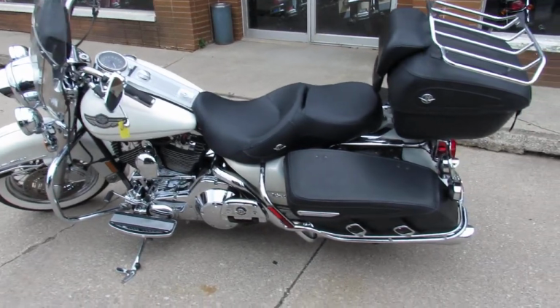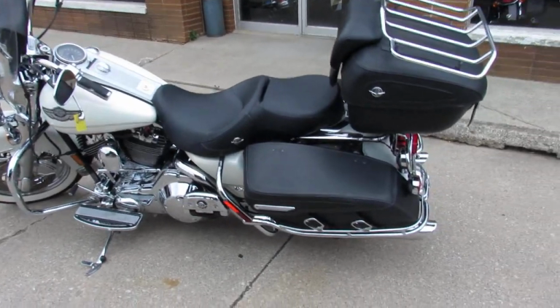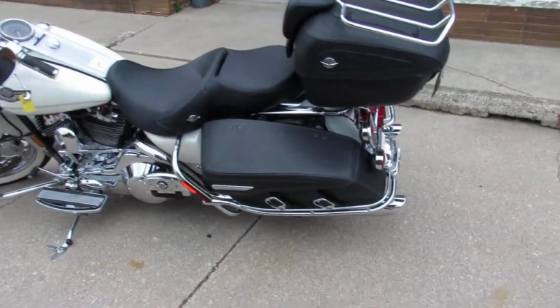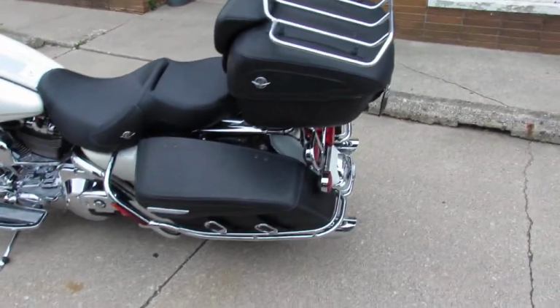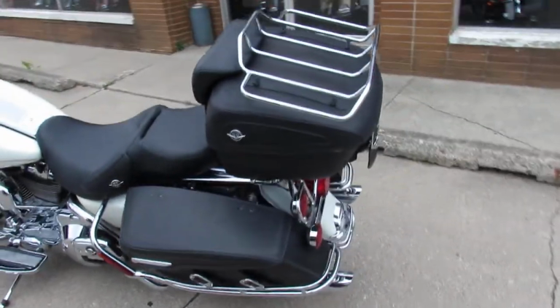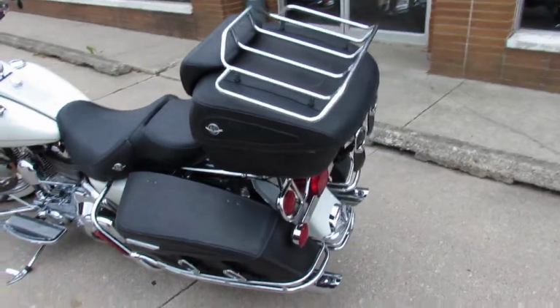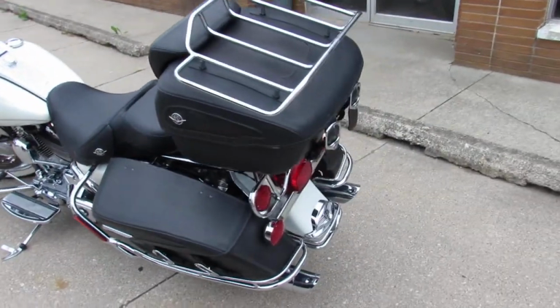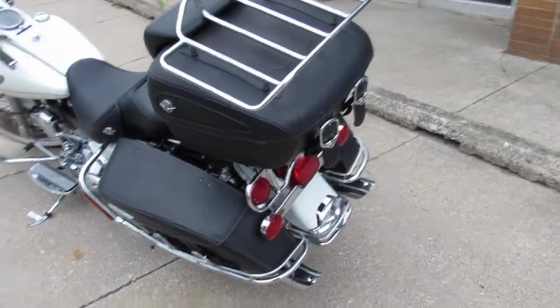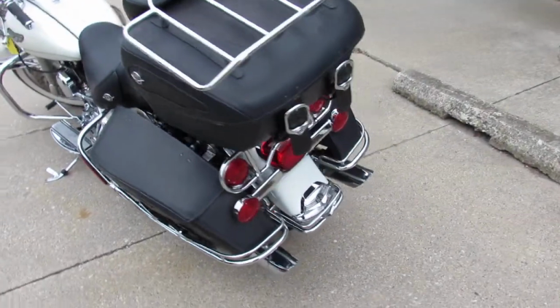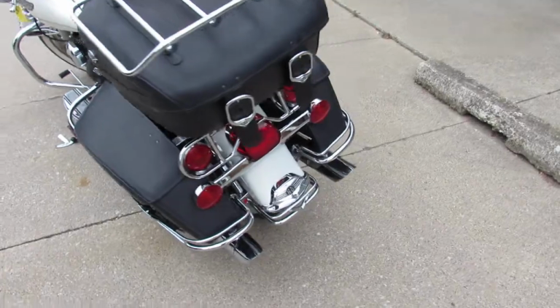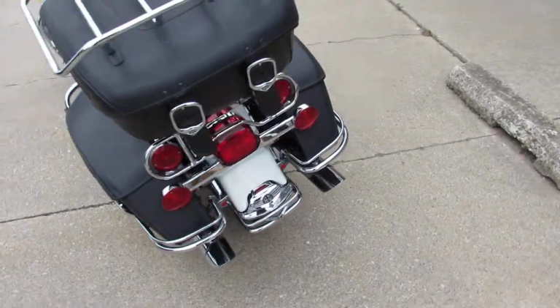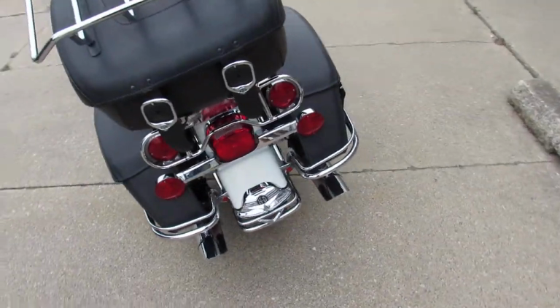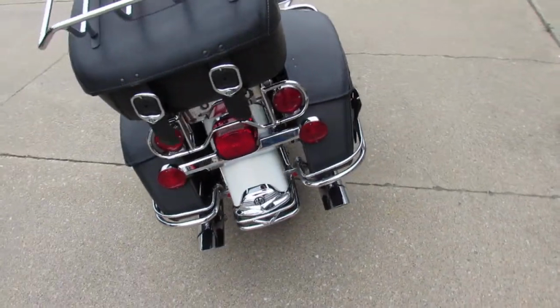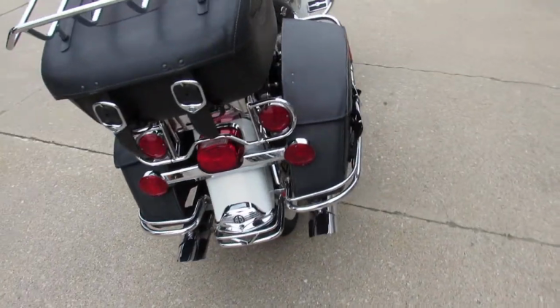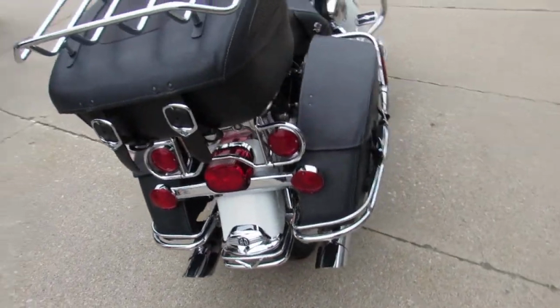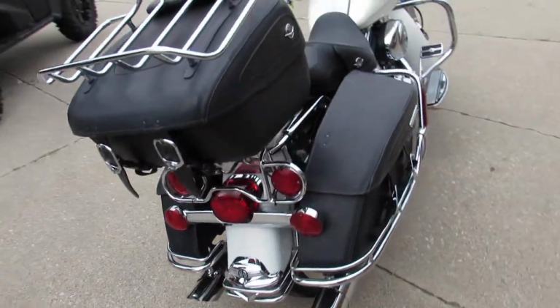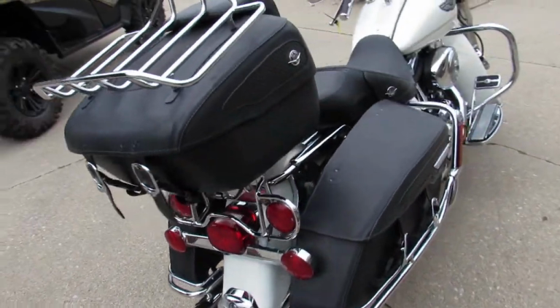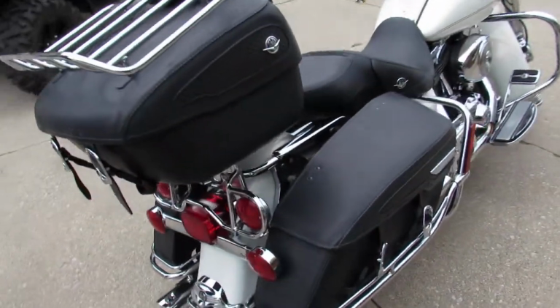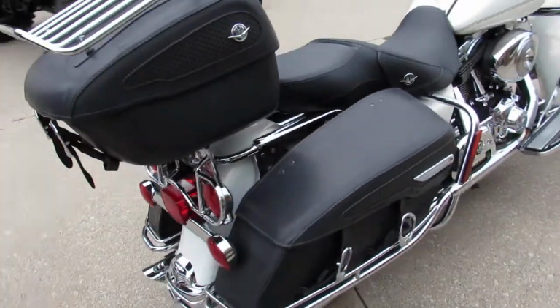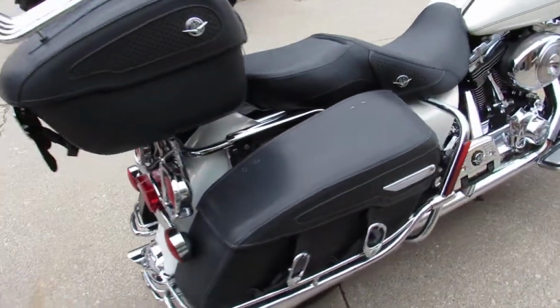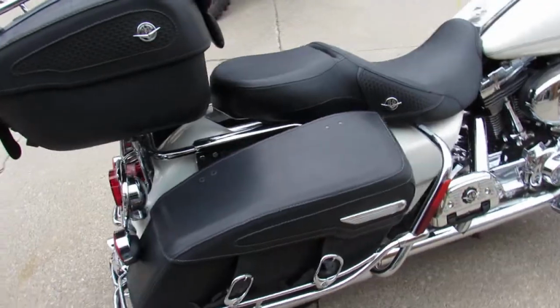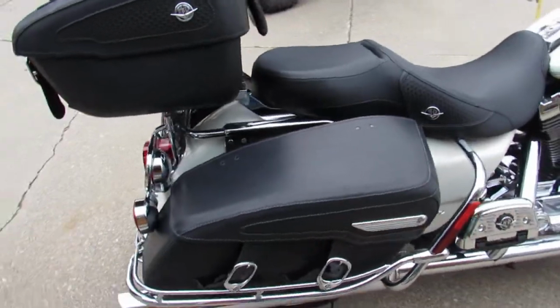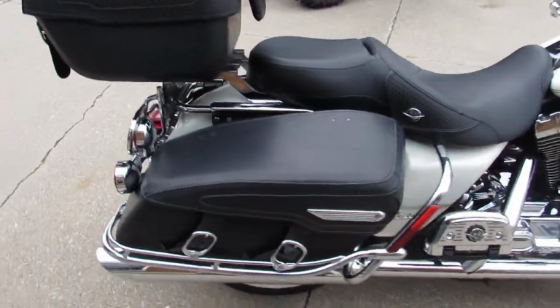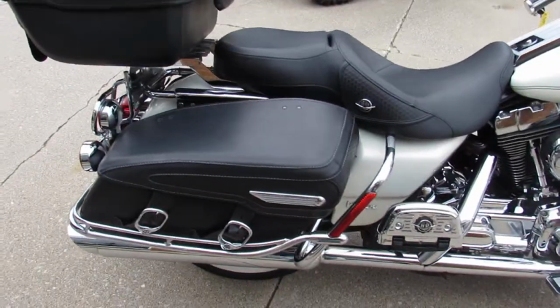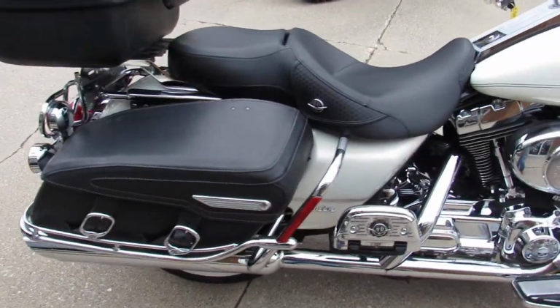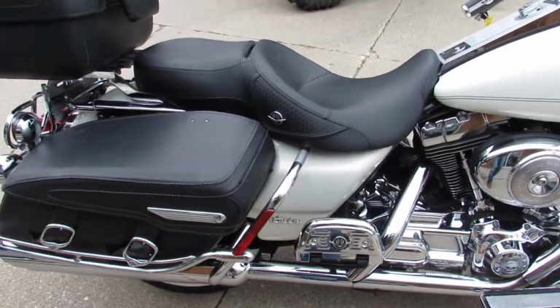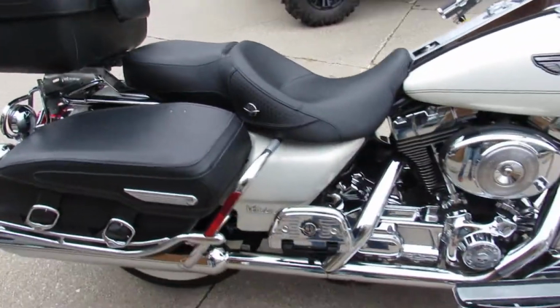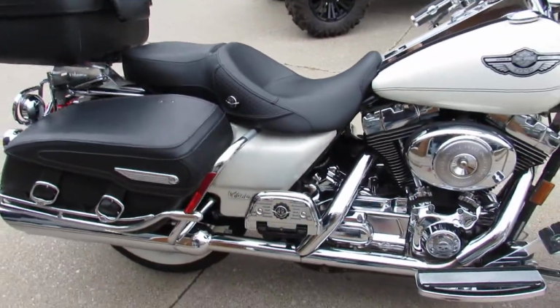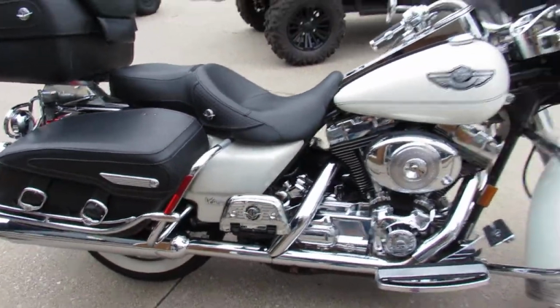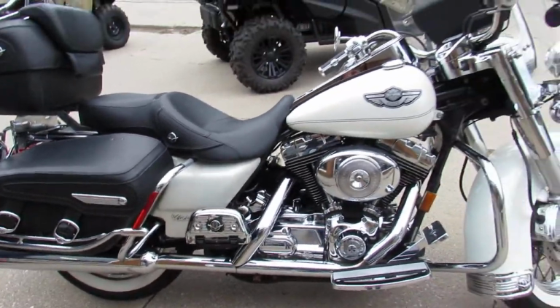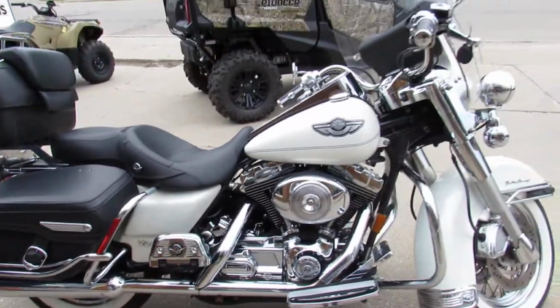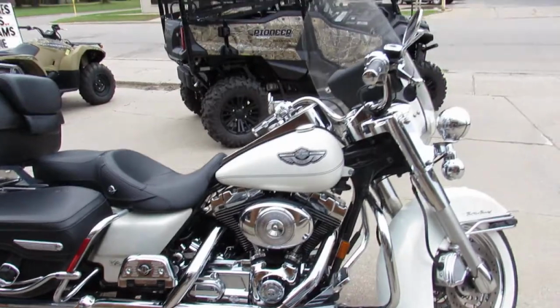Hey guys, it's ApprovalPowerSports.com here, giving you some videos on our used Harley Davidsons — over 400 used Harleys in the showroom for sale. This one here is a Harley Road King, it's the 100th anniversary, for sale only $74.99.